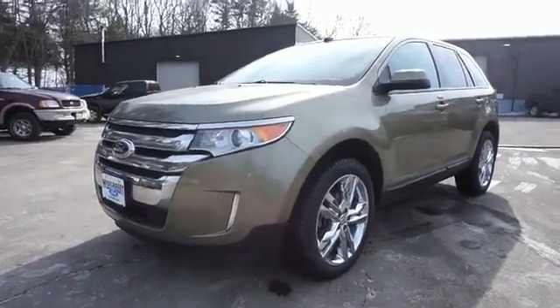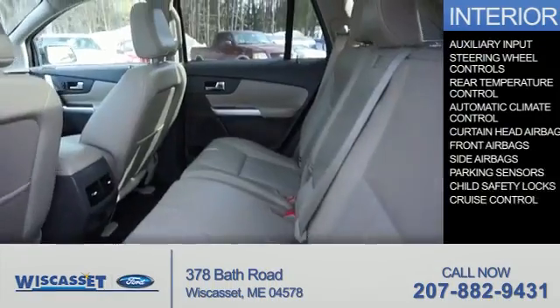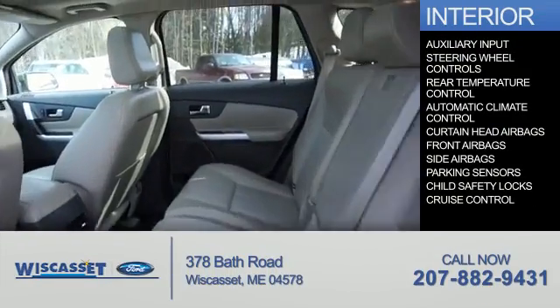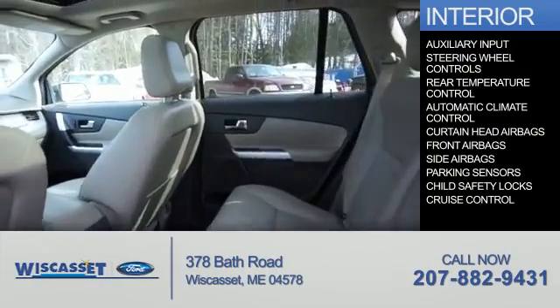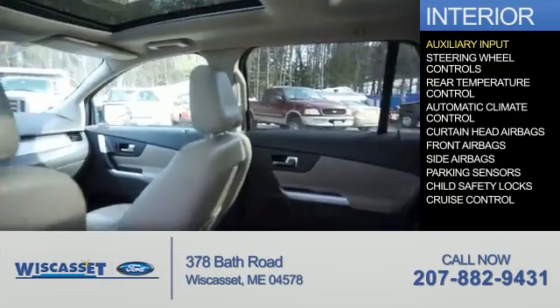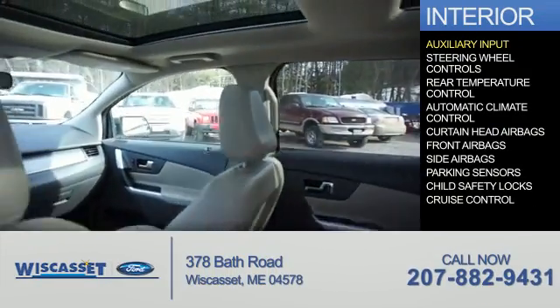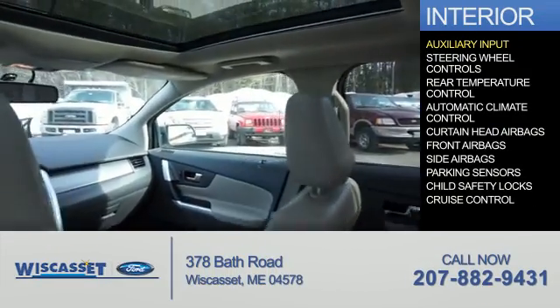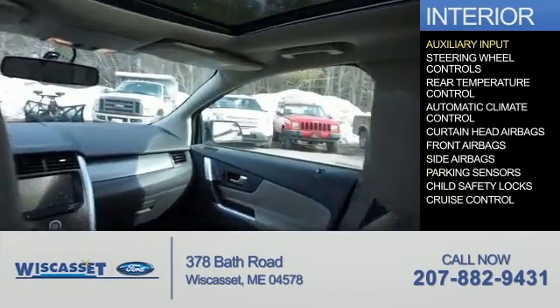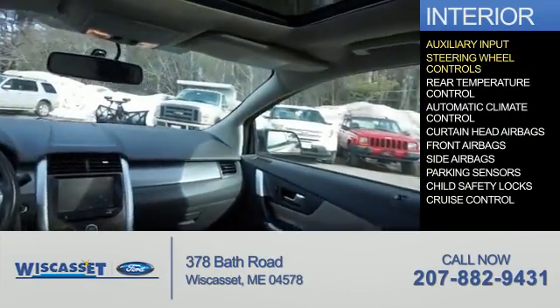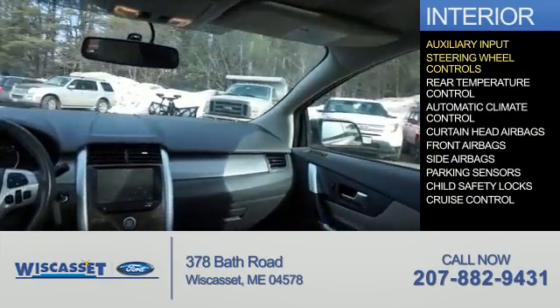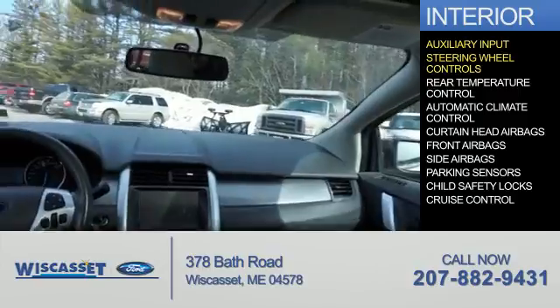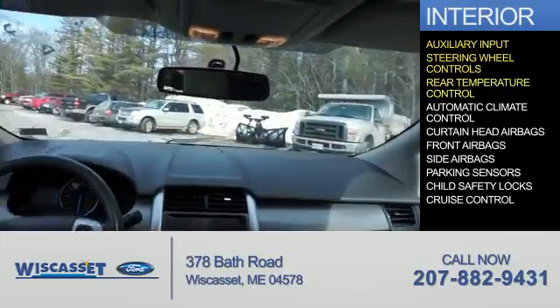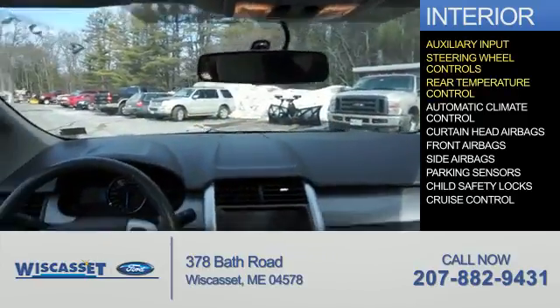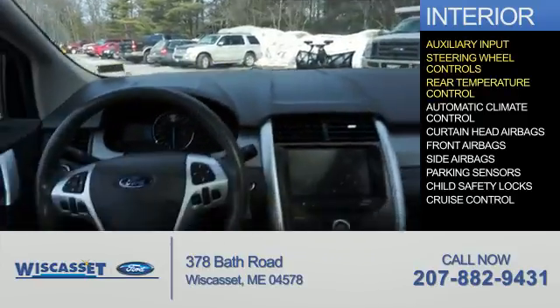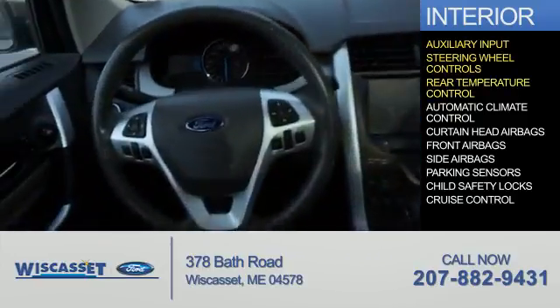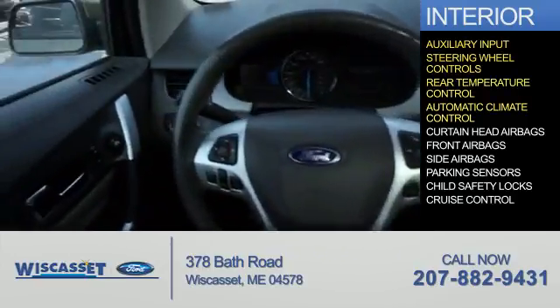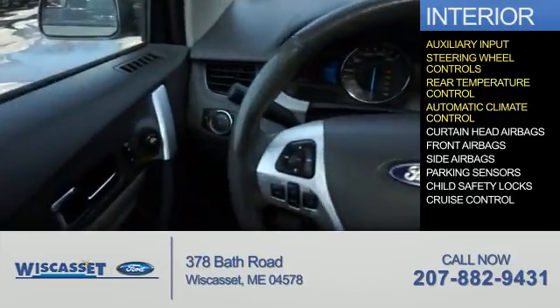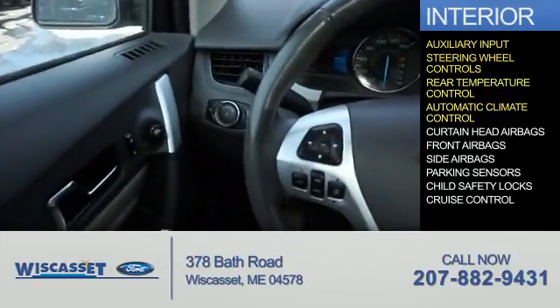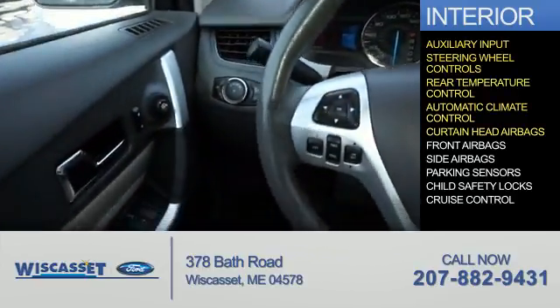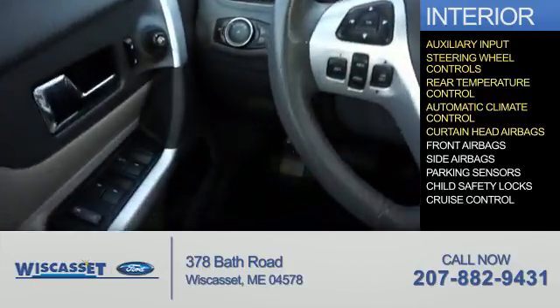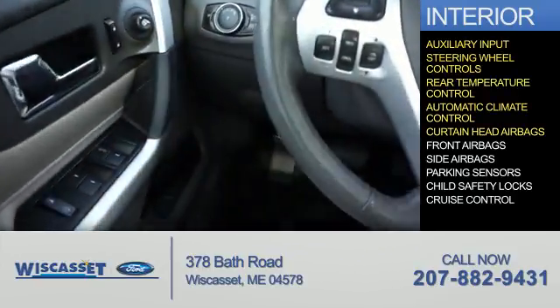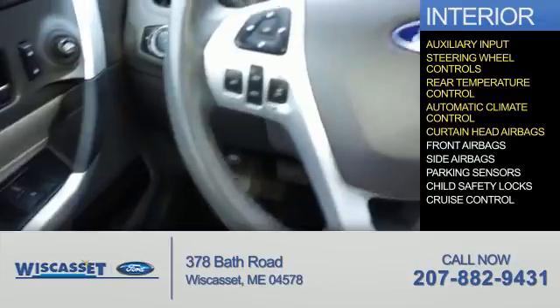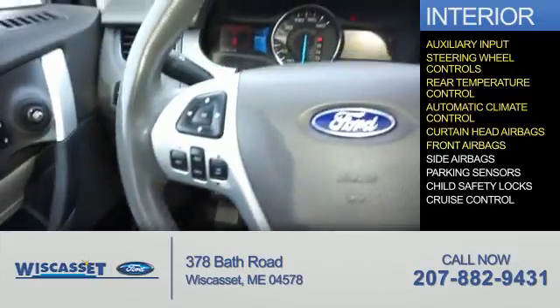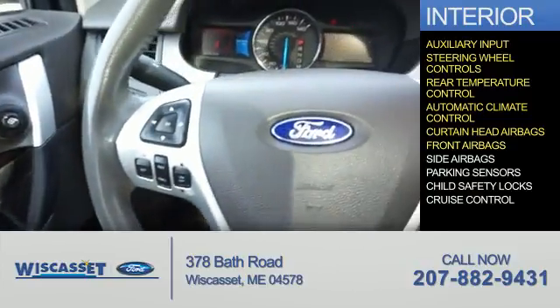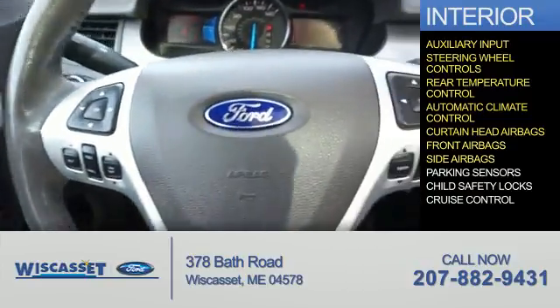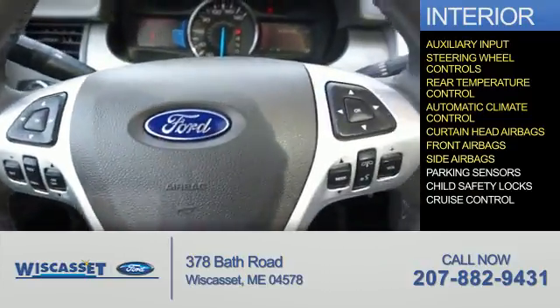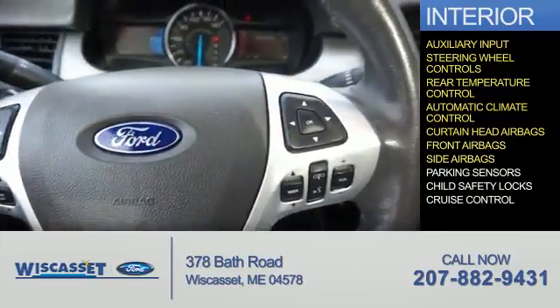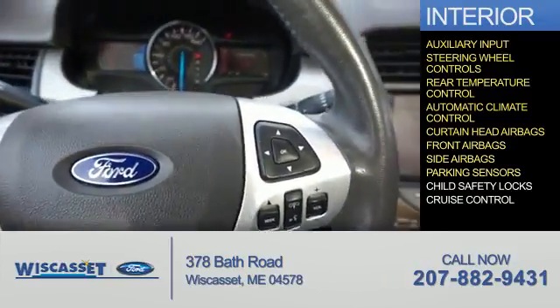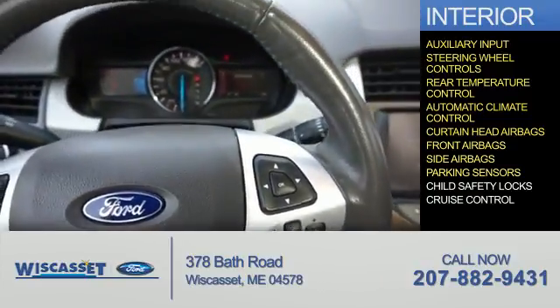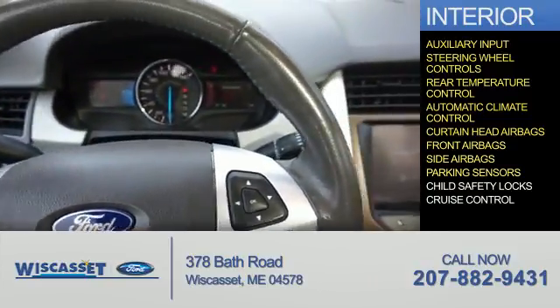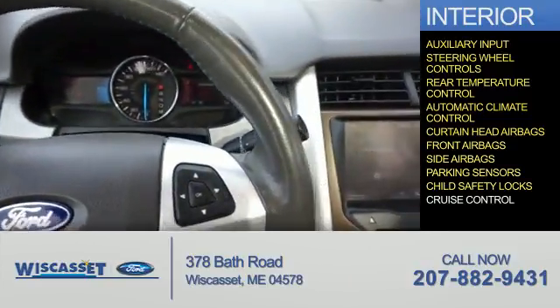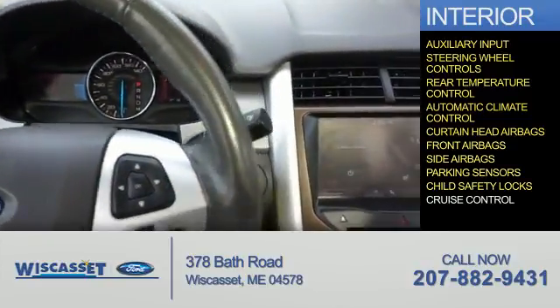Inside you'll find an auxiliary input, steering wheel controls, rear temperature controls, automatic climate control, curtain head airbags, front airbags, side airbags, parking sensors, and child safety locks.